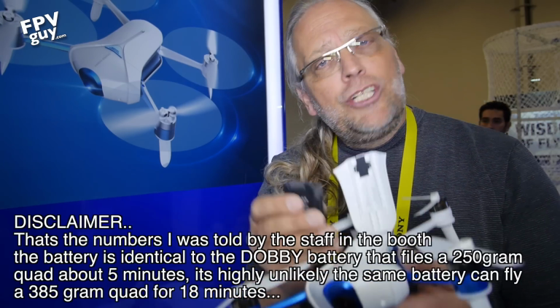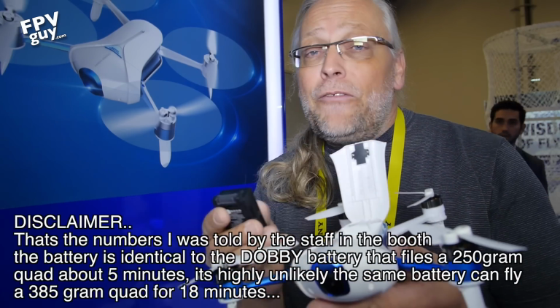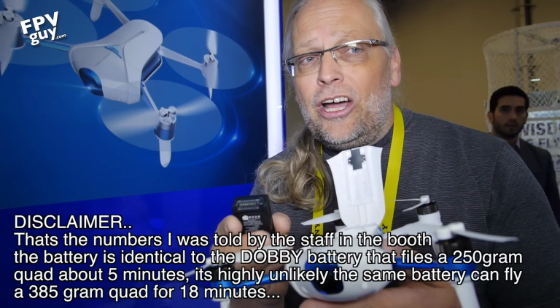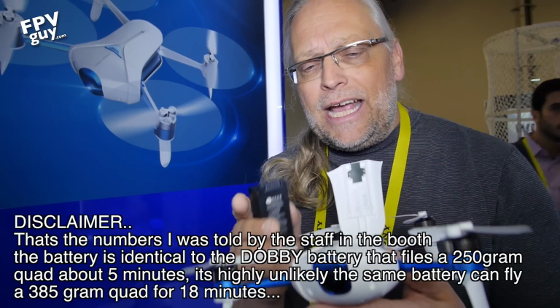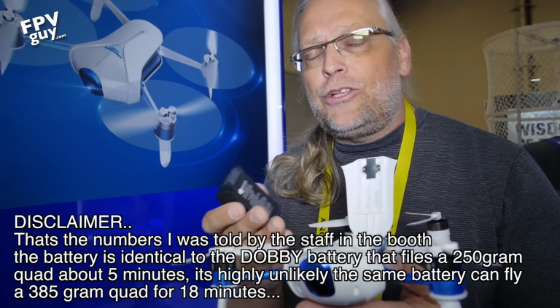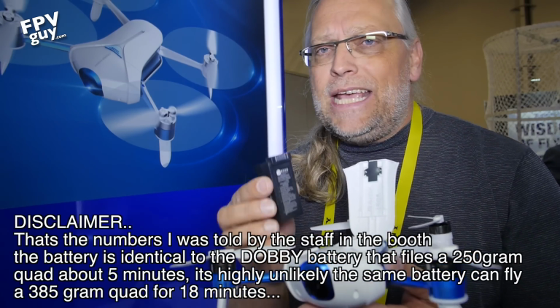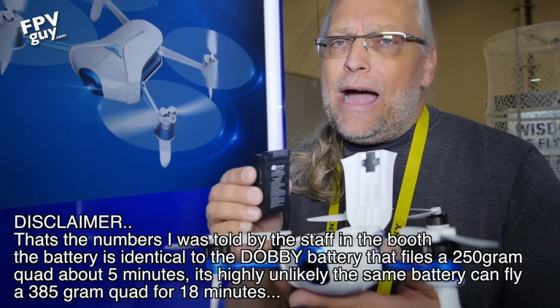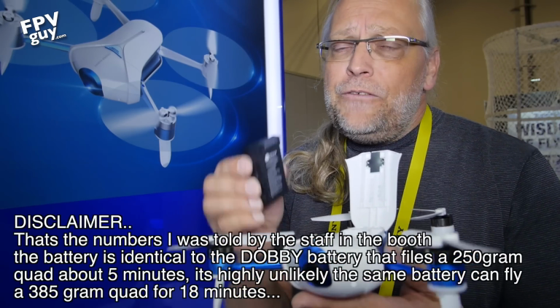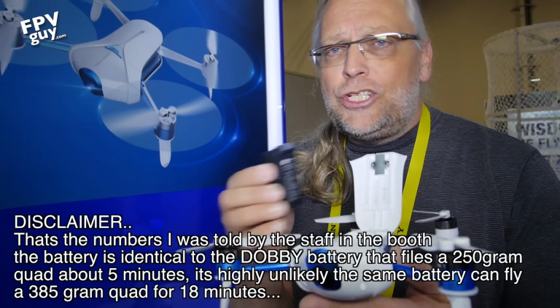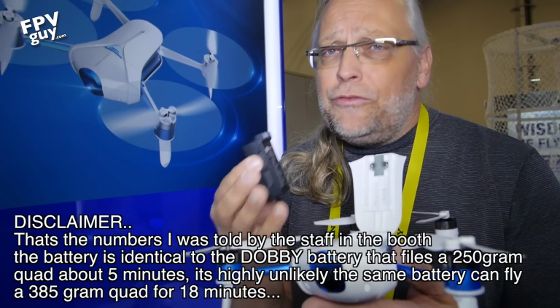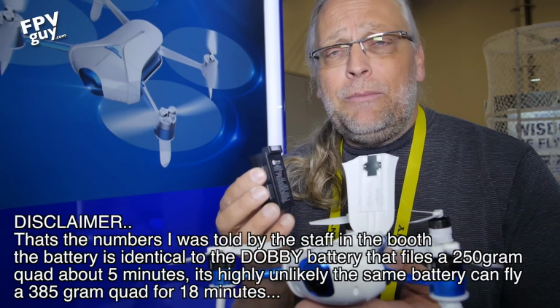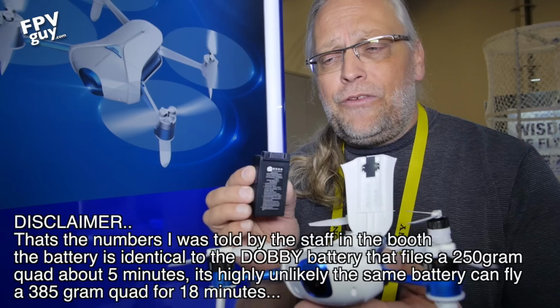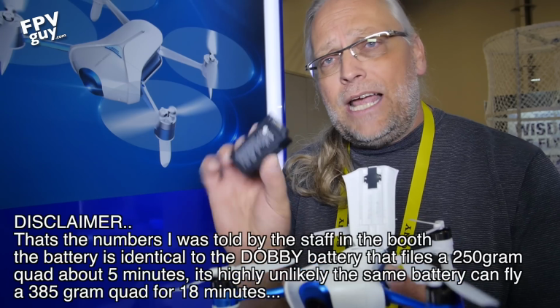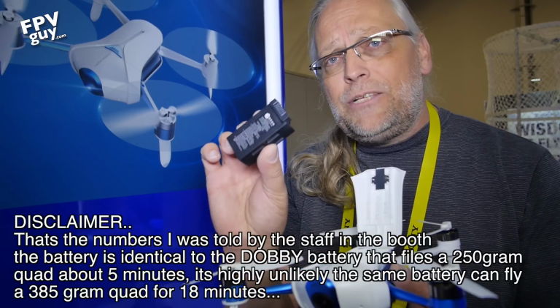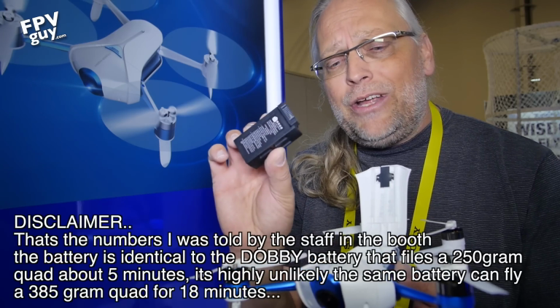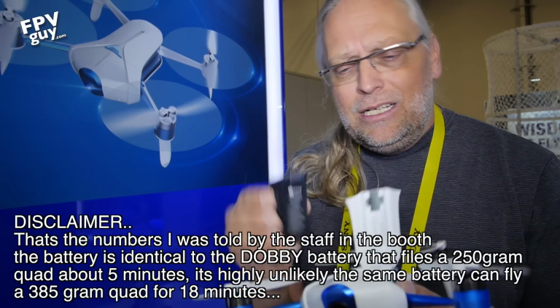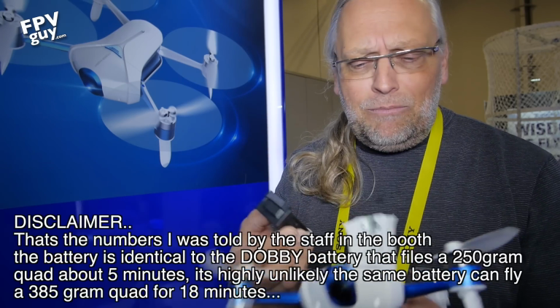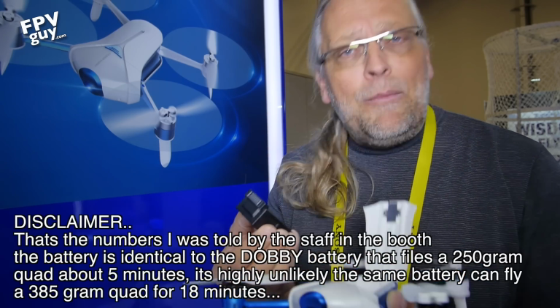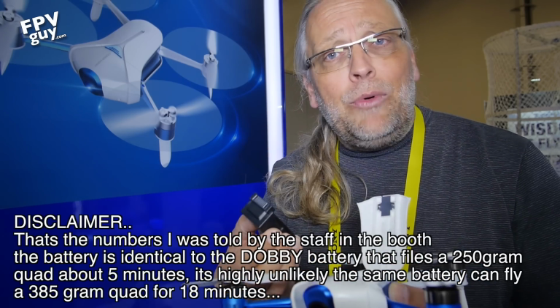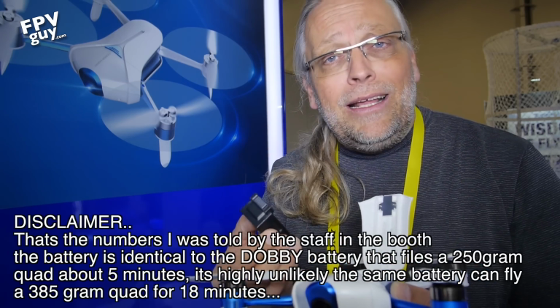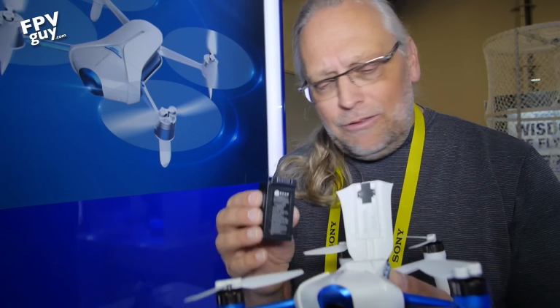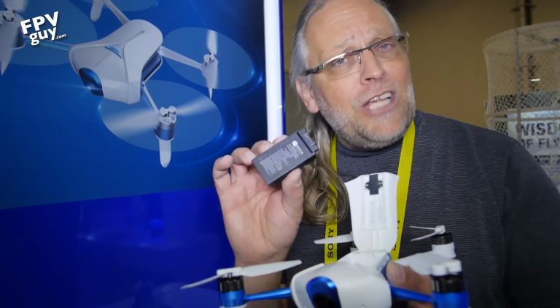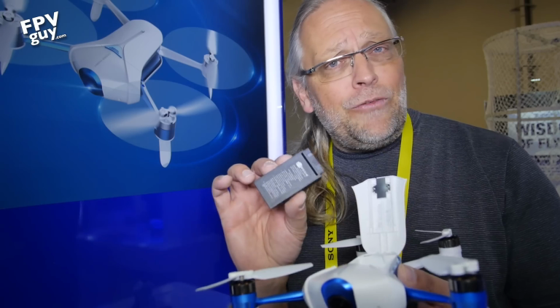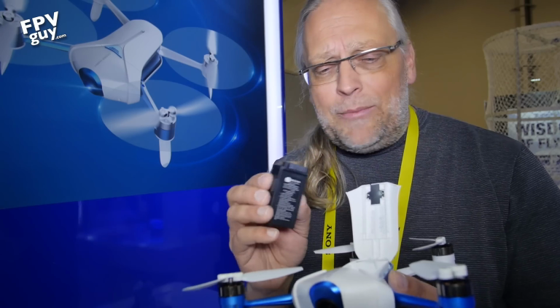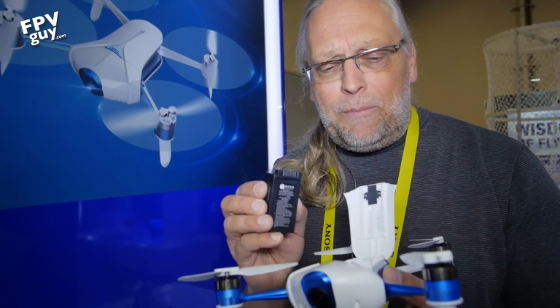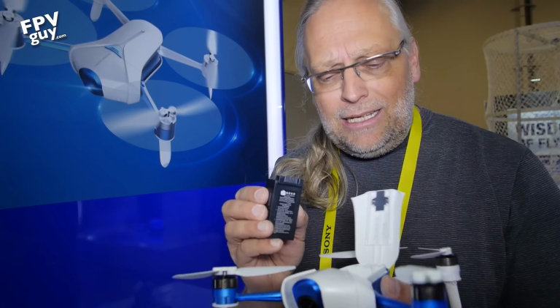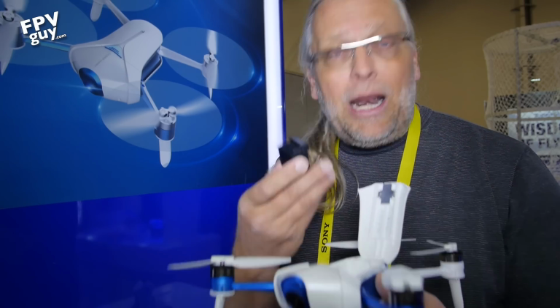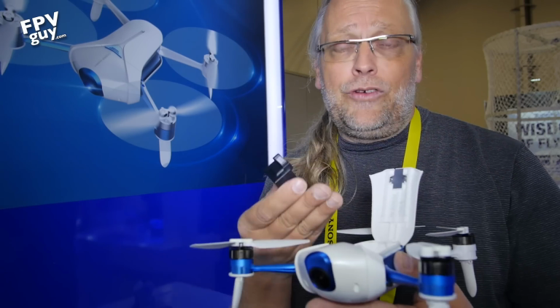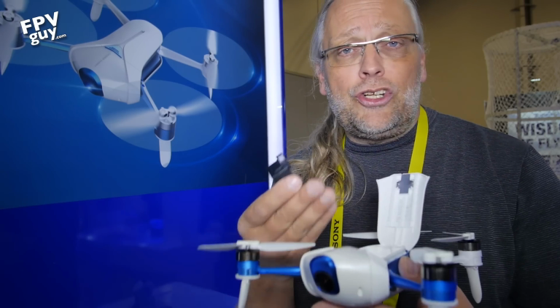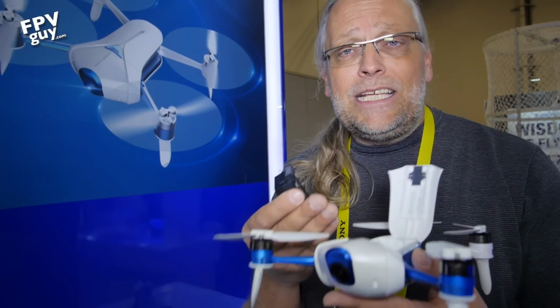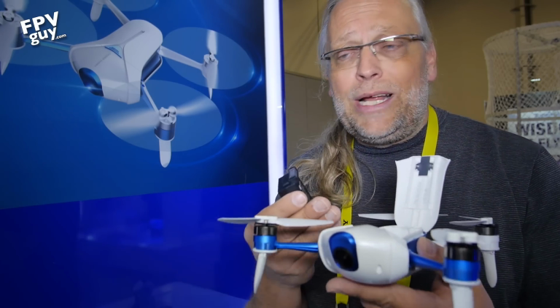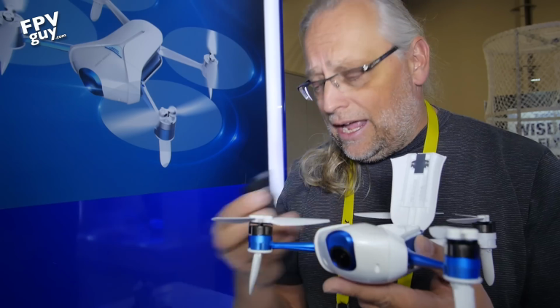To be perfectly honest, I expect to see about 12 to 15 minutes of flight time on this battery. I'm okay with that — 15 minutes is not bad — but I have of course not tried this in real life.